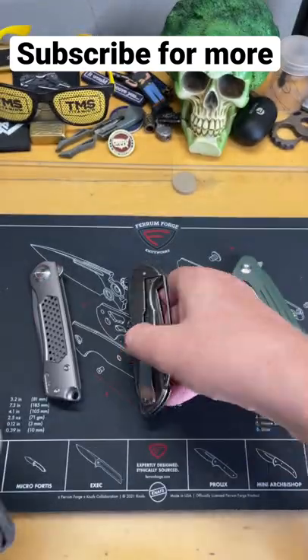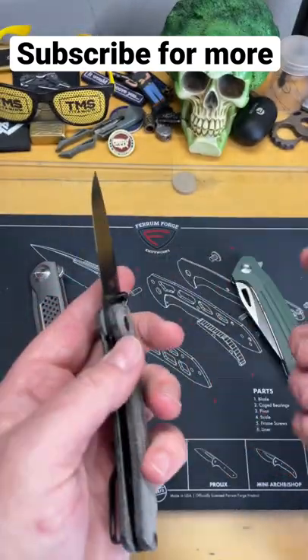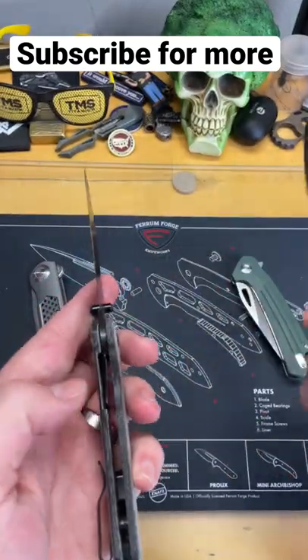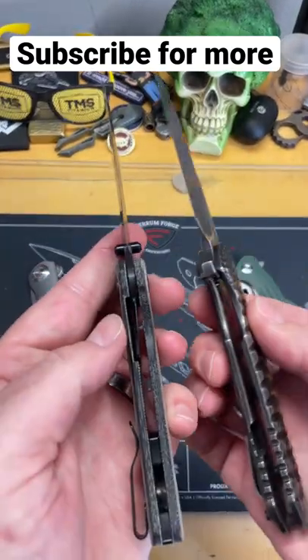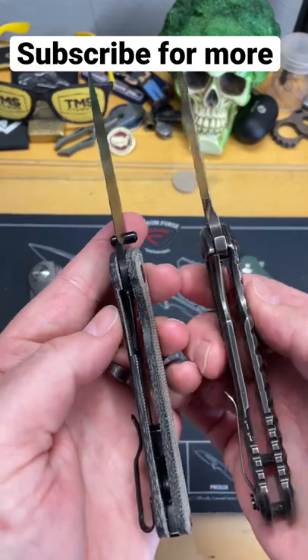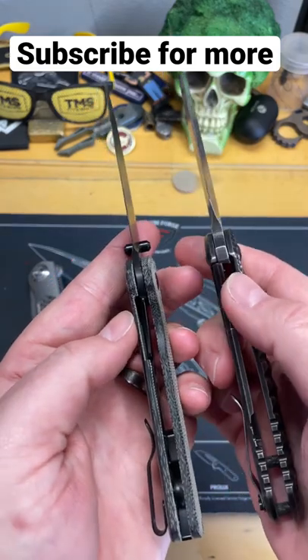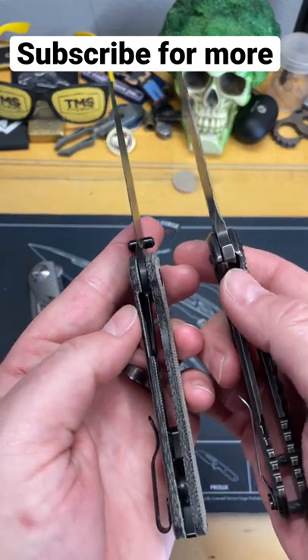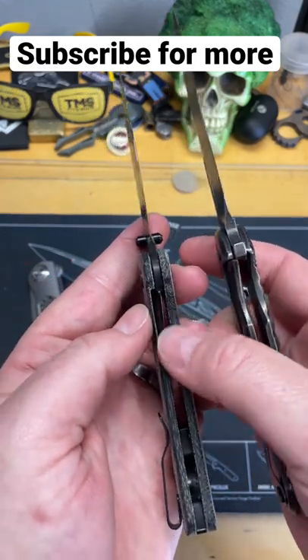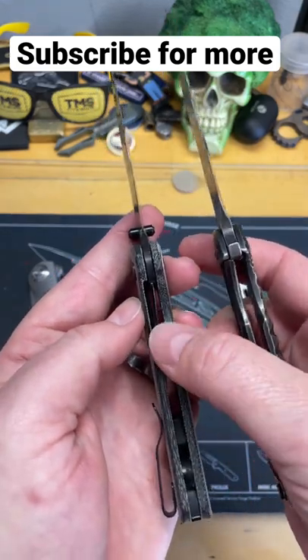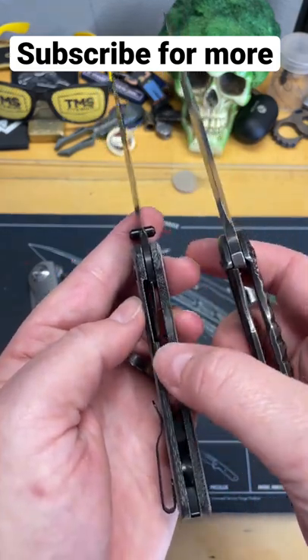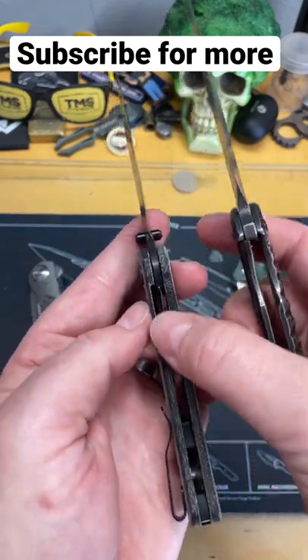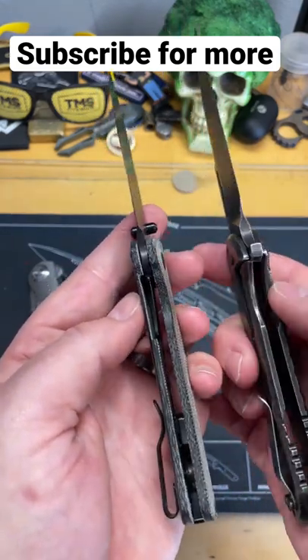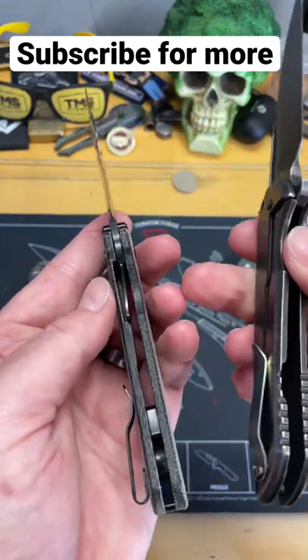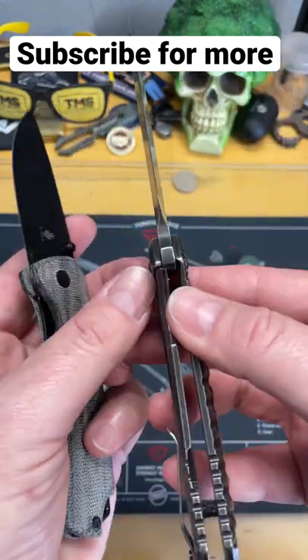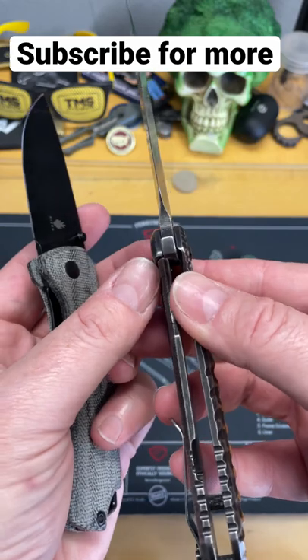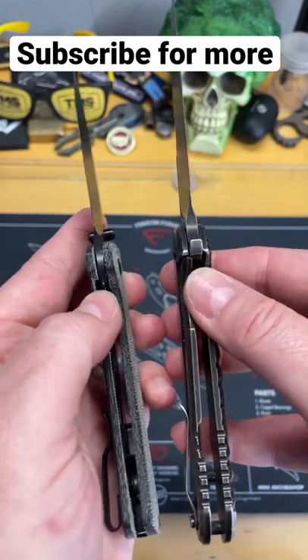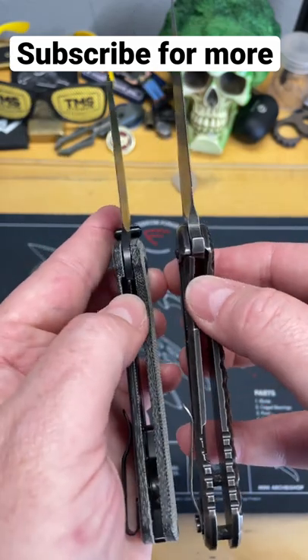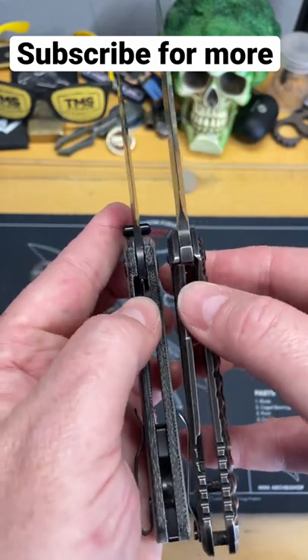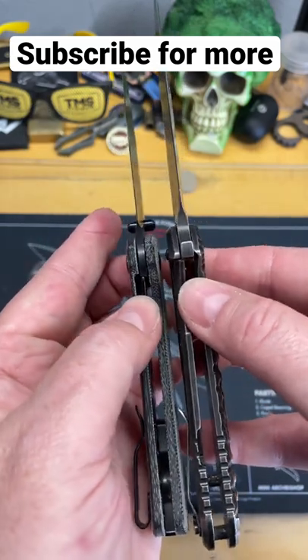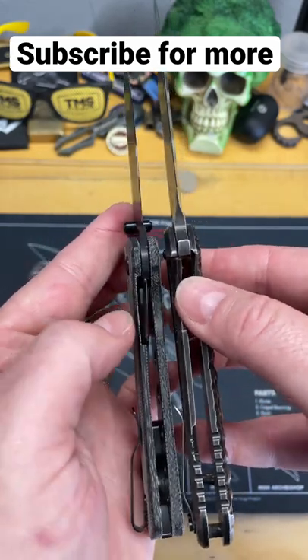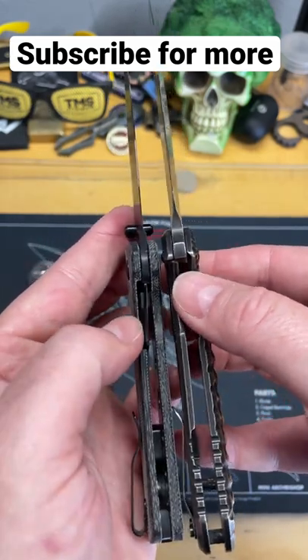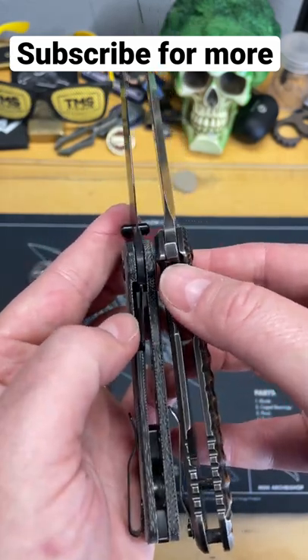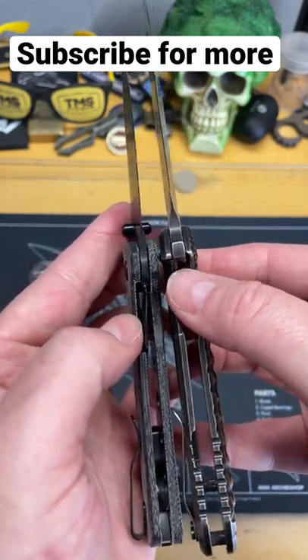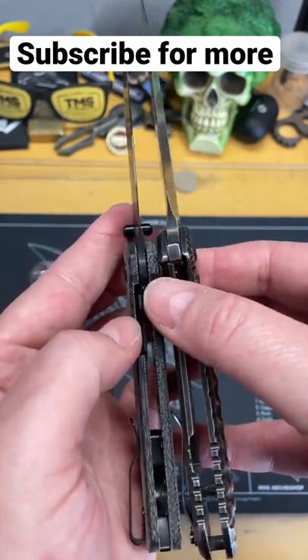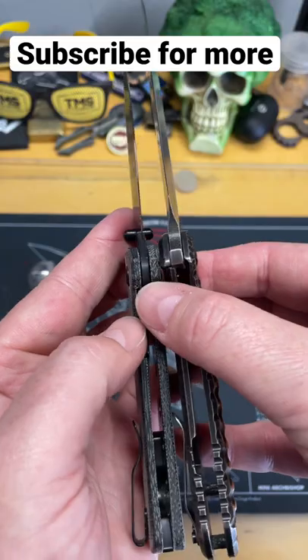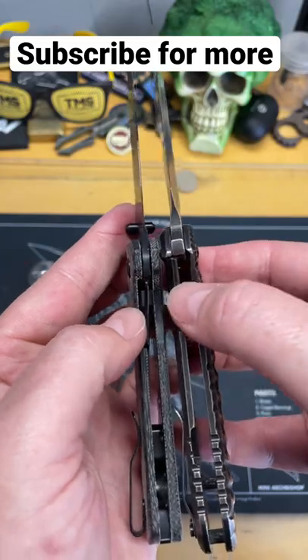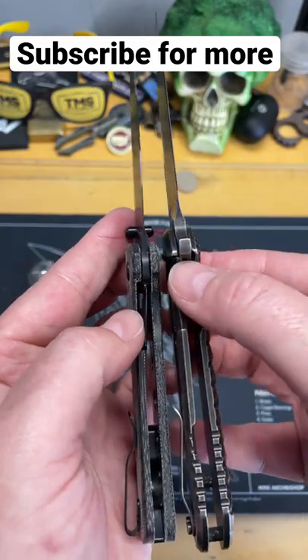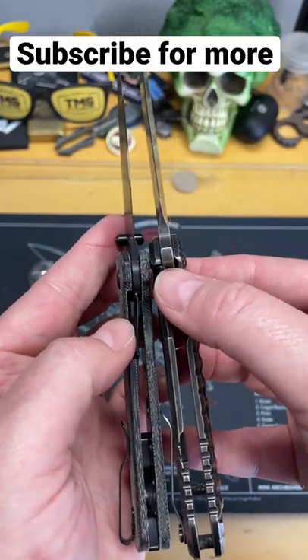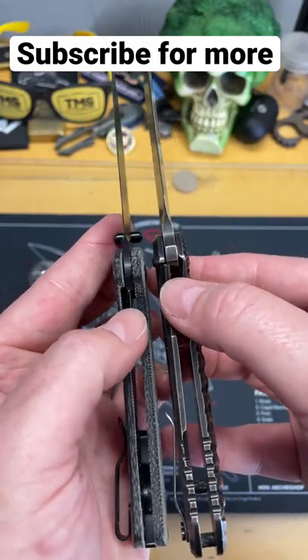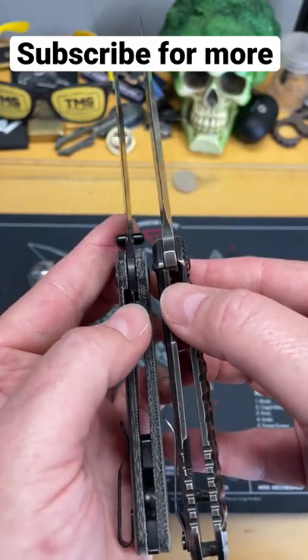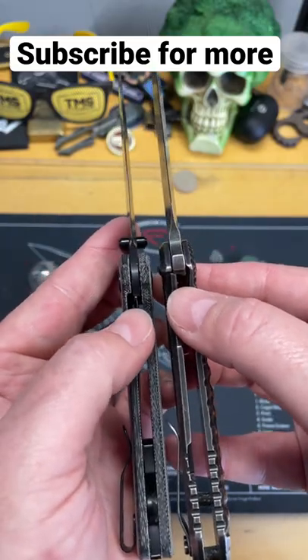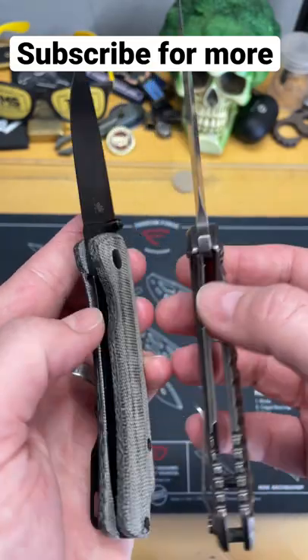On a frame lock, you have the frame that gets turned into your locking mechanism. And on a liner lock, you have the liner that gets turned in. They use the same style of lockup. You have a radius here, you have a radius there. This part kicks over and locks in place. This part kicks over and locks in place.